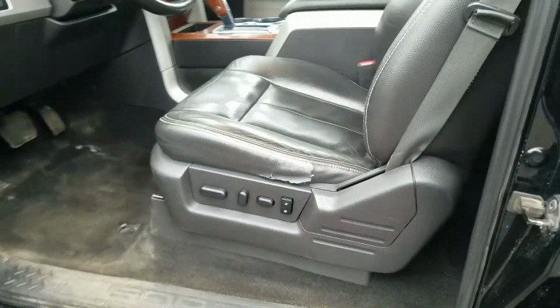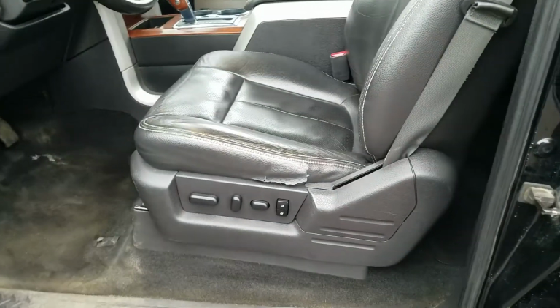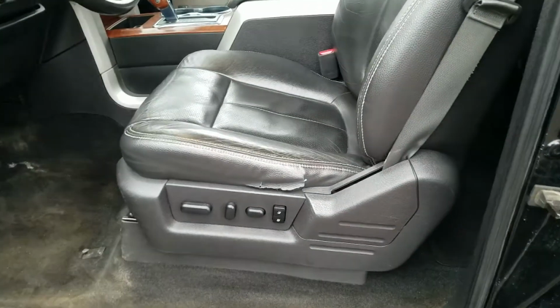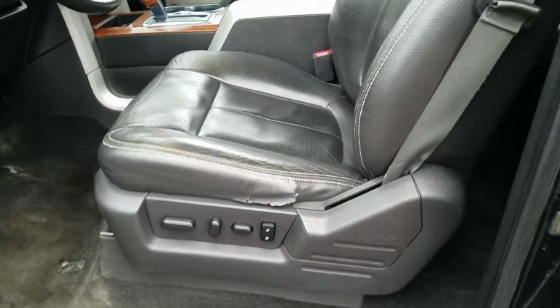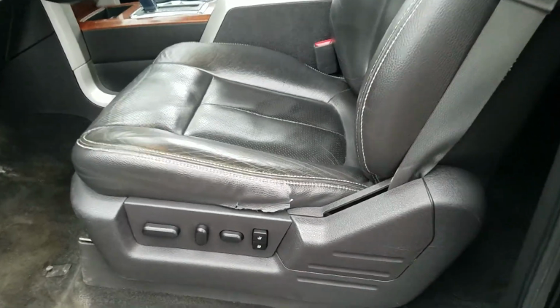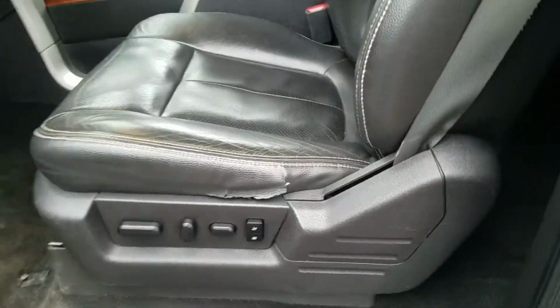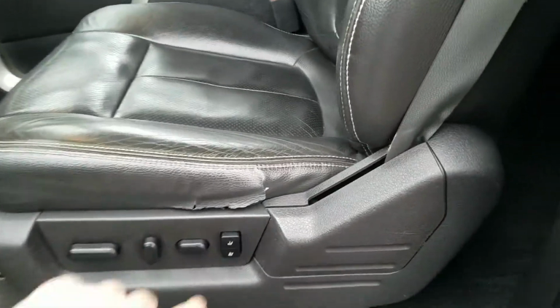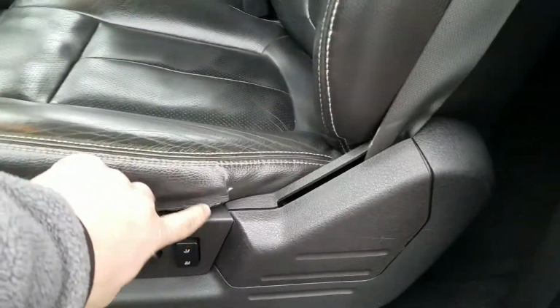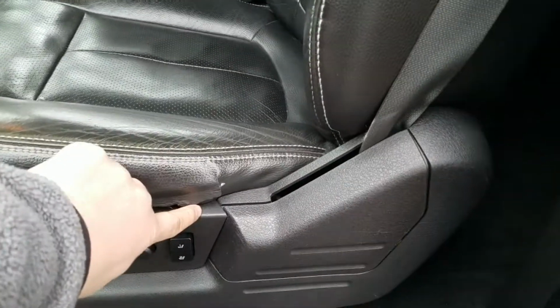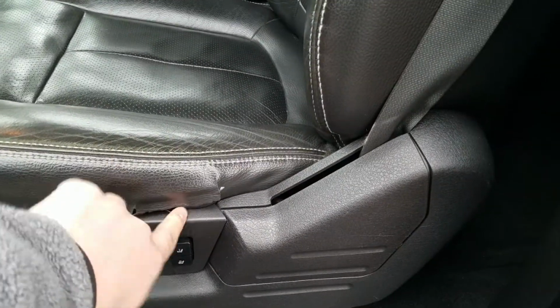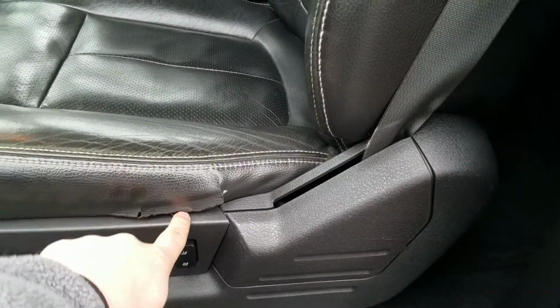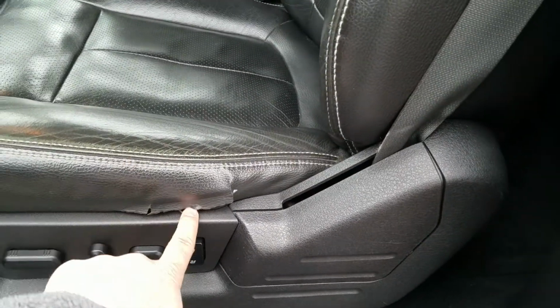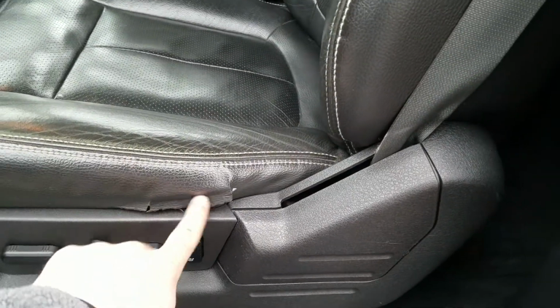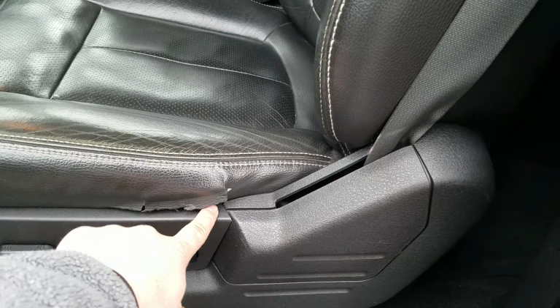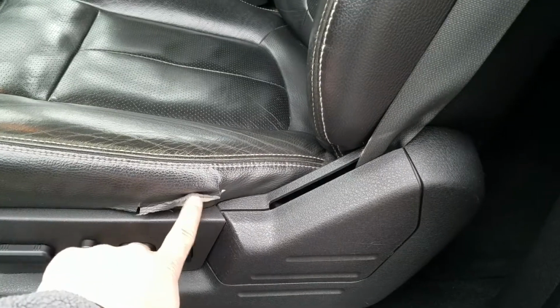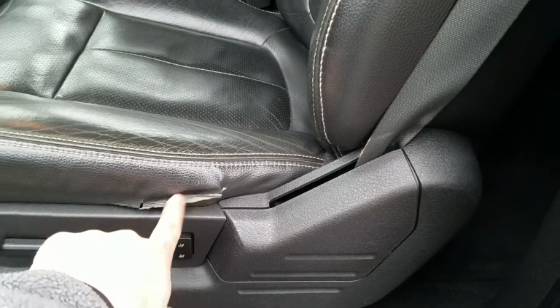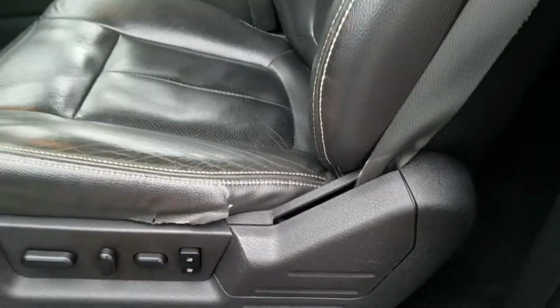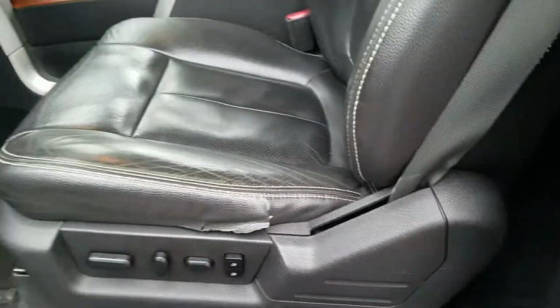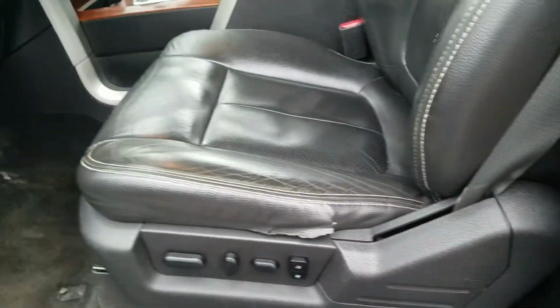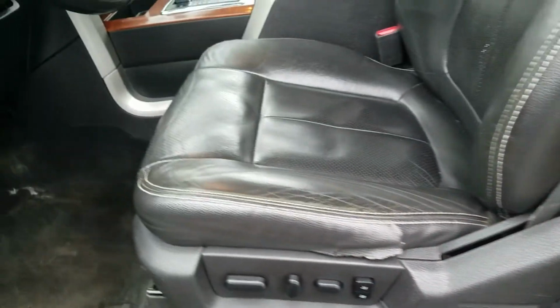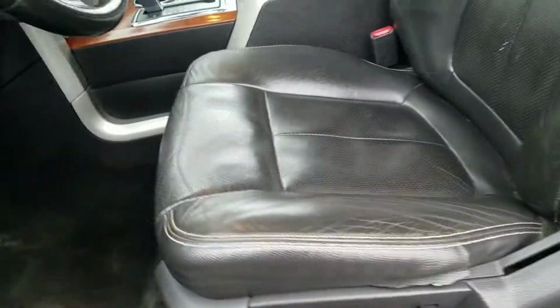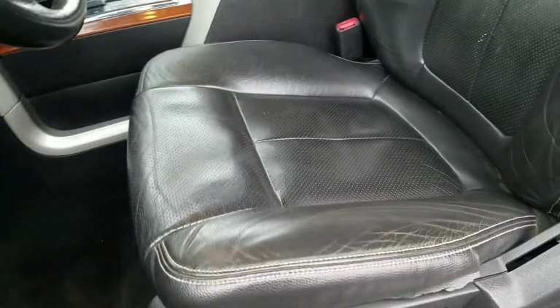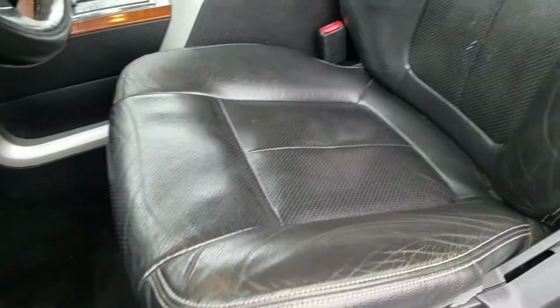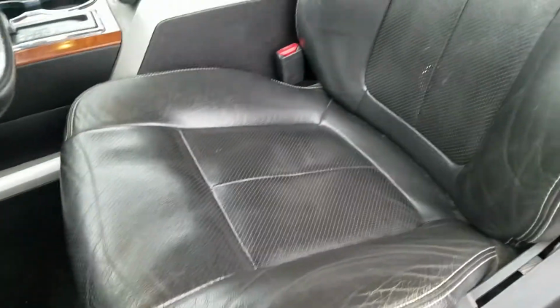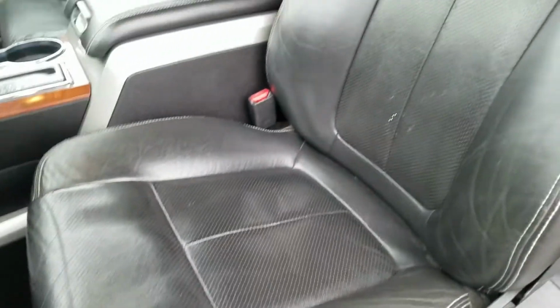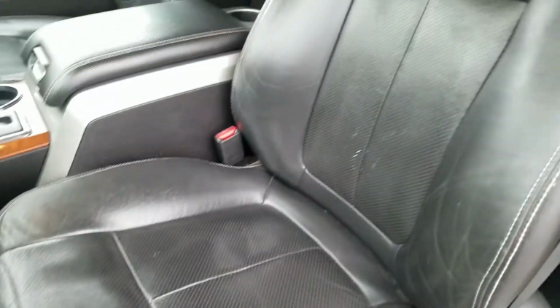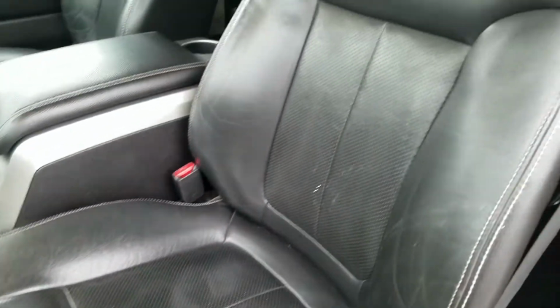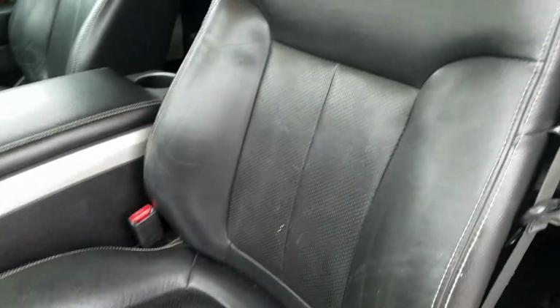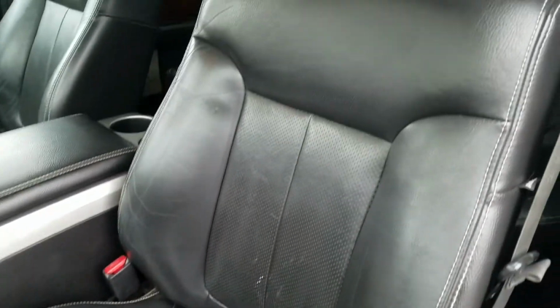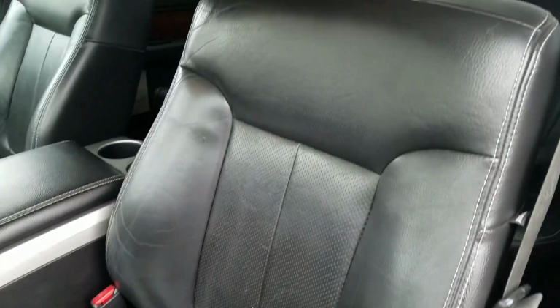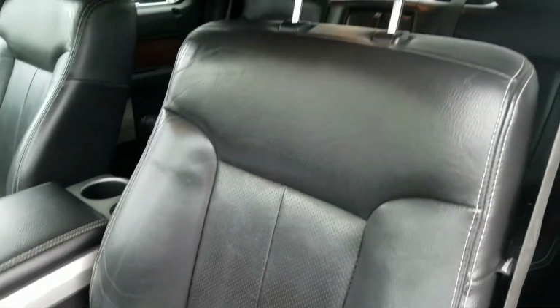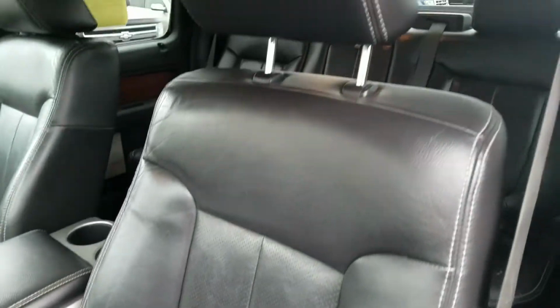In the front driver interior, there's a little bit of a tear on the side of the seat — looks like from people getting in and out of the vehicle. Other than that, it is in good condition and the materials are in great condition.